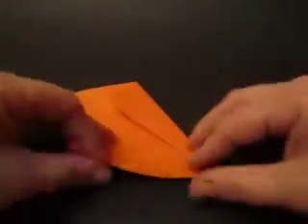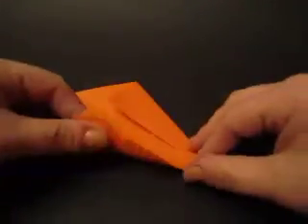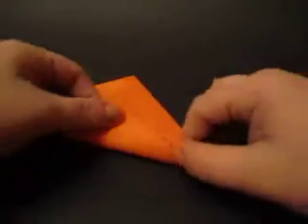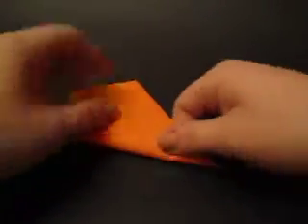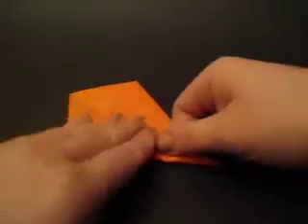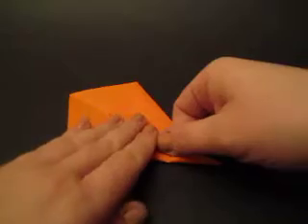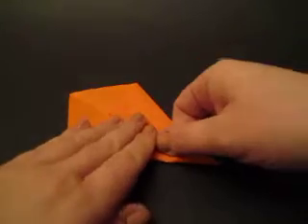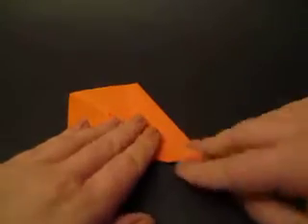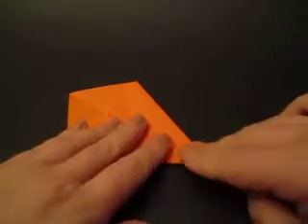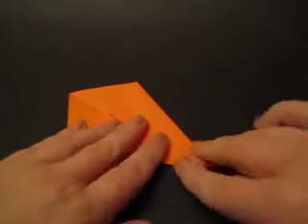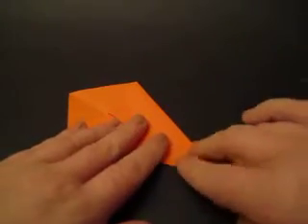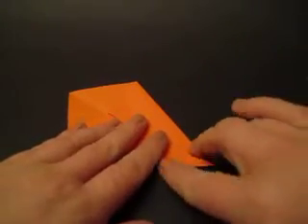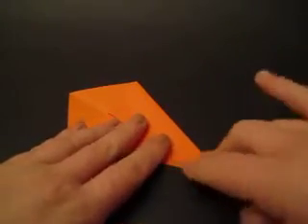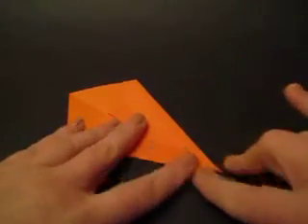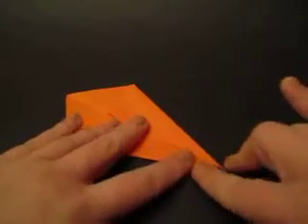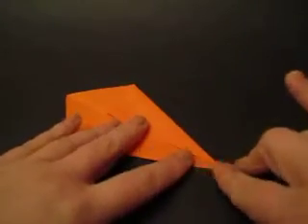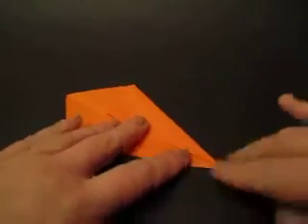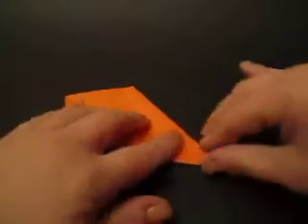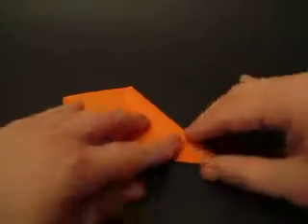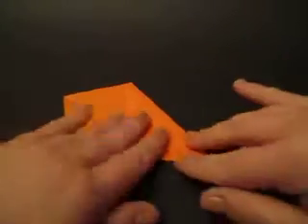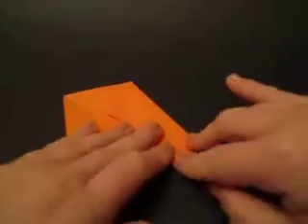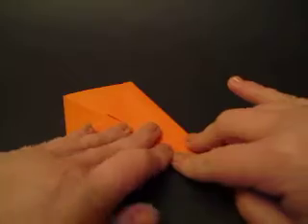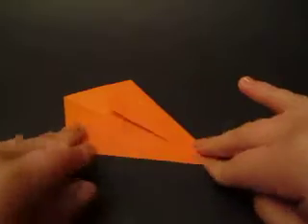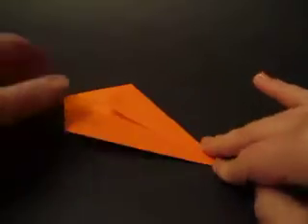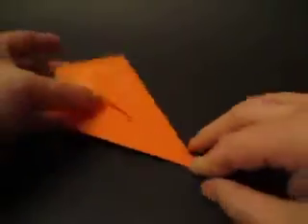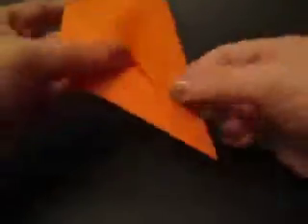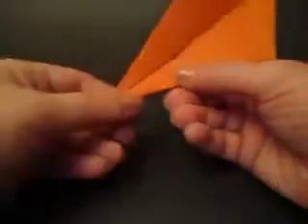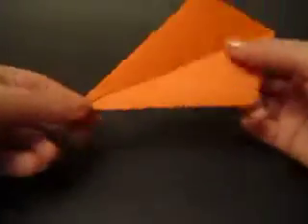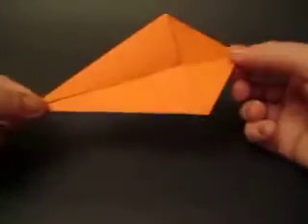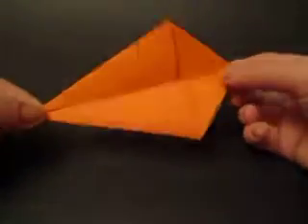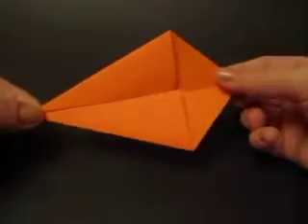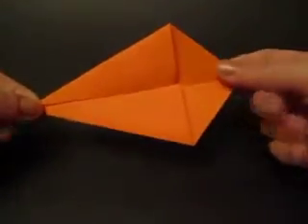Right here on this side. I think it's called a kite base, and that is your step one. So I've got a basic kite right here.